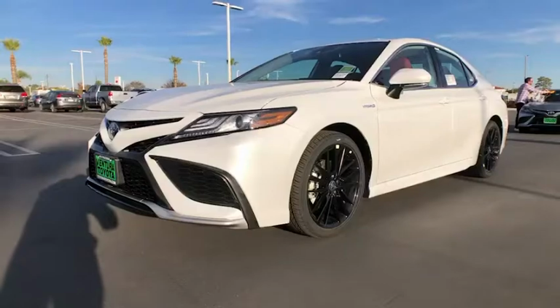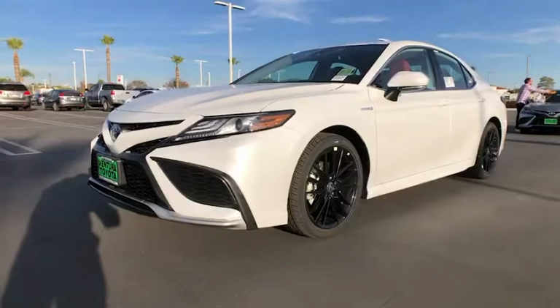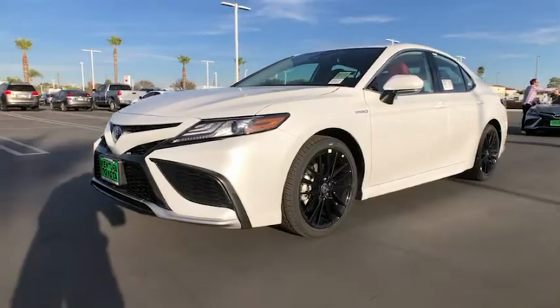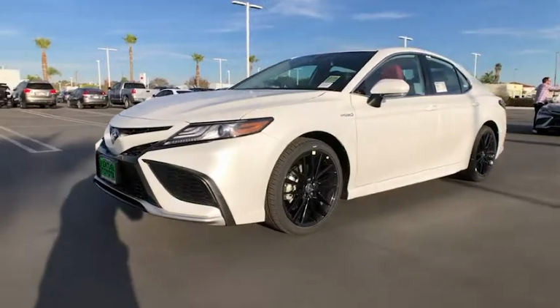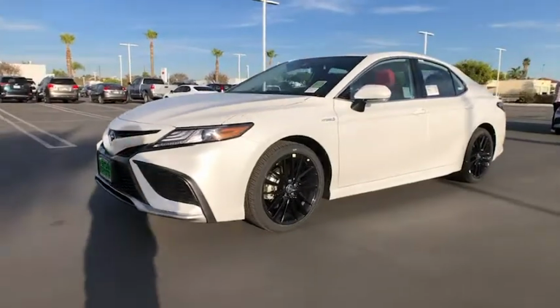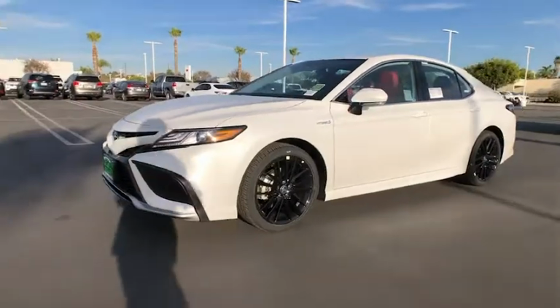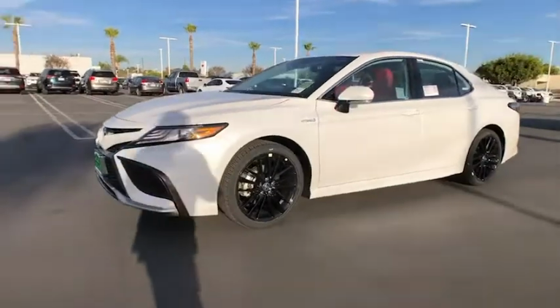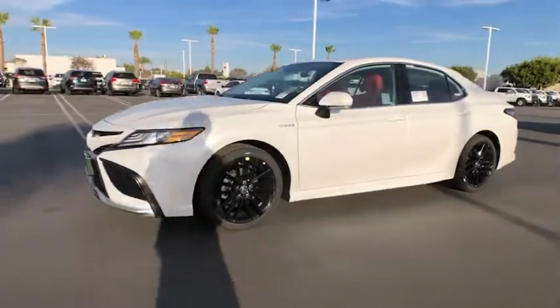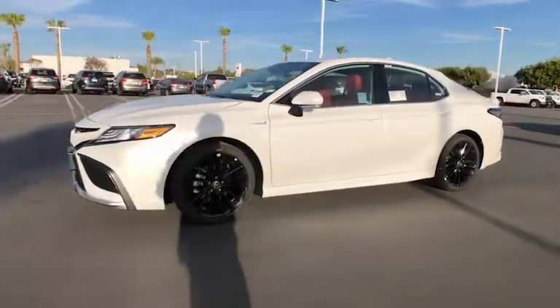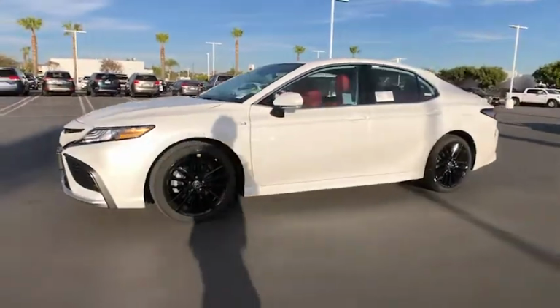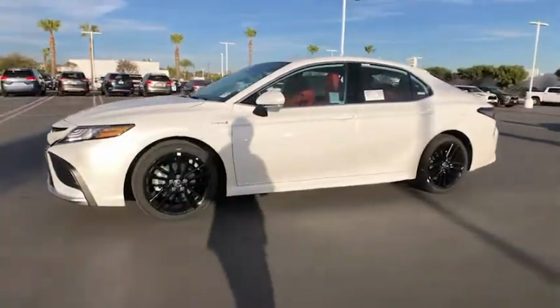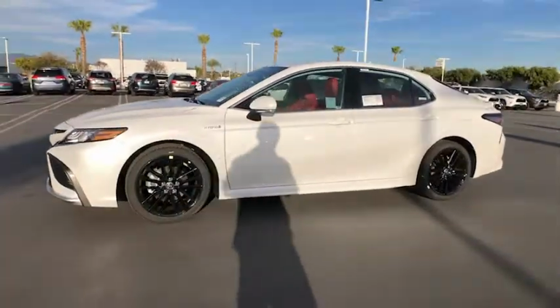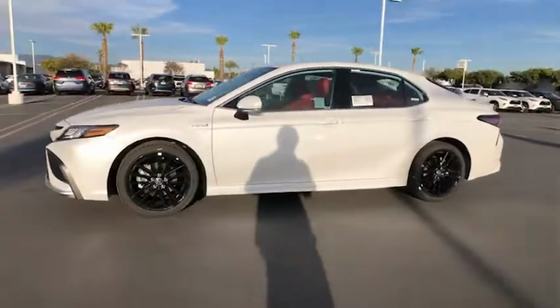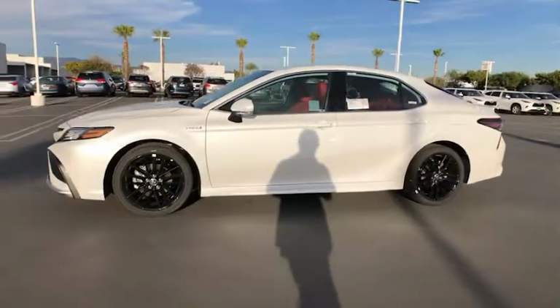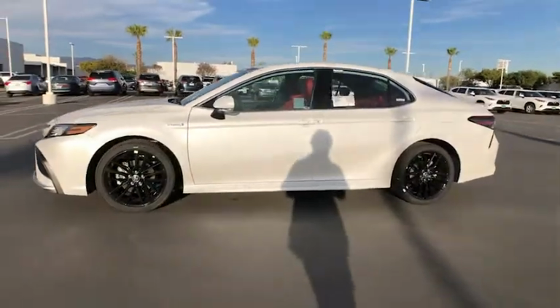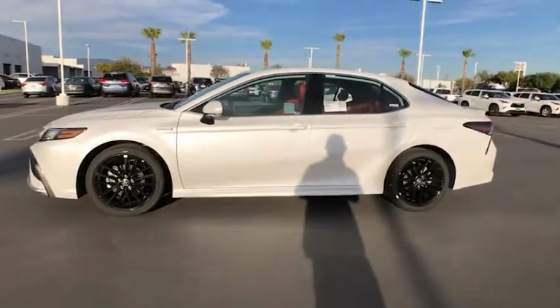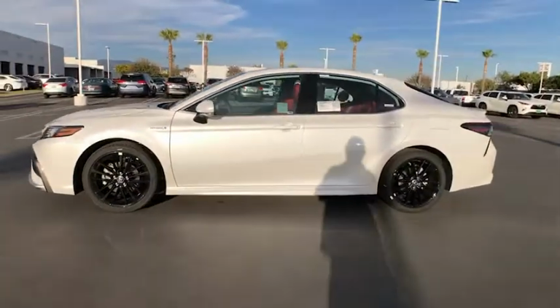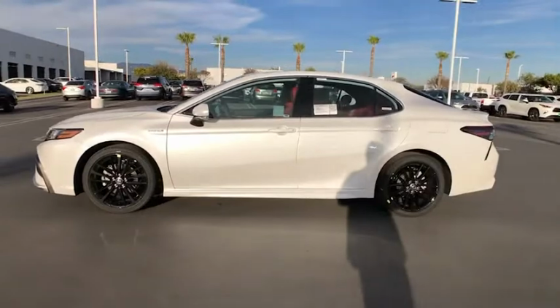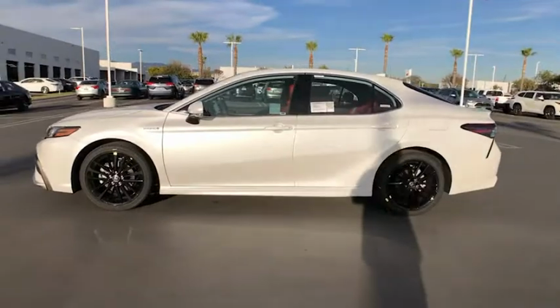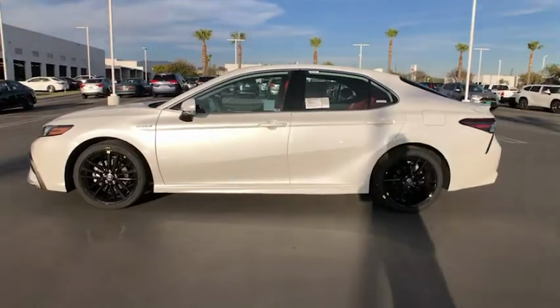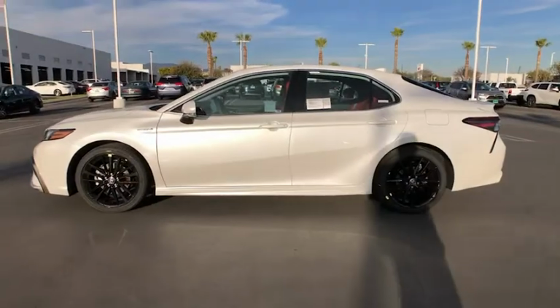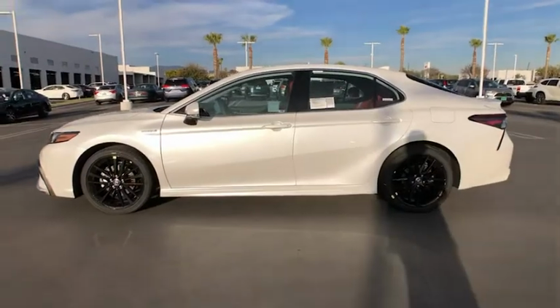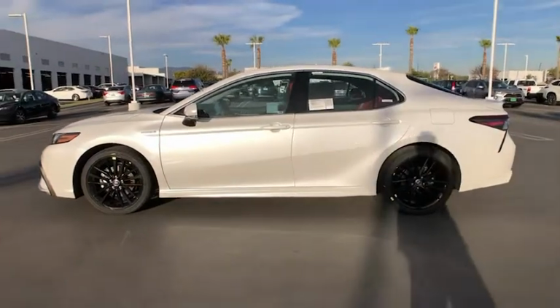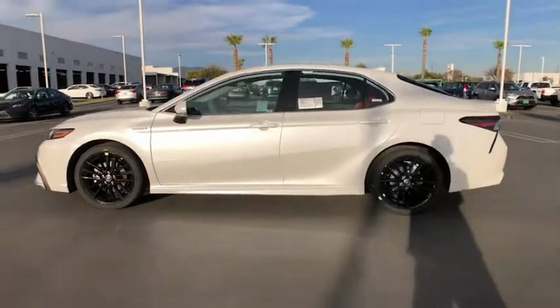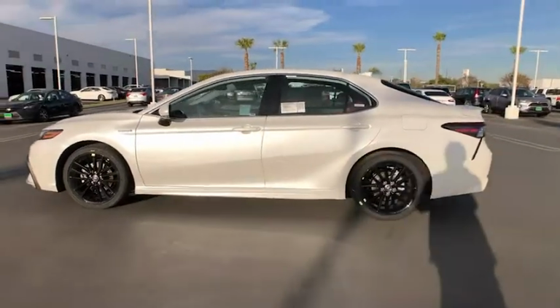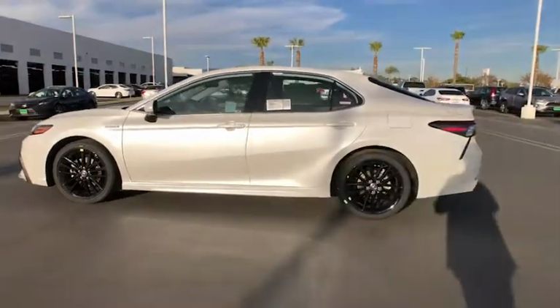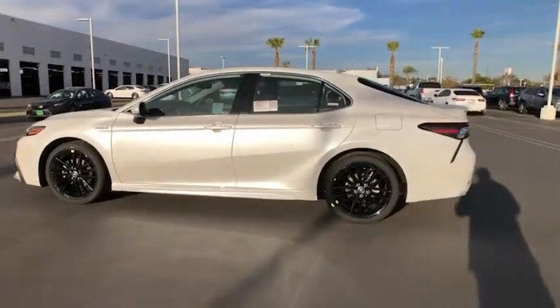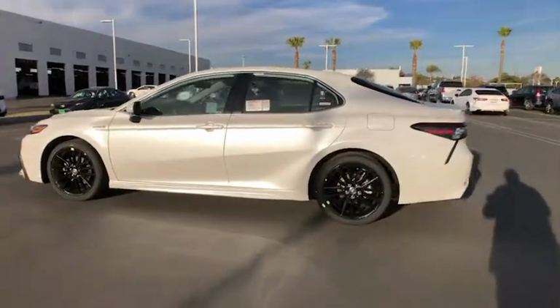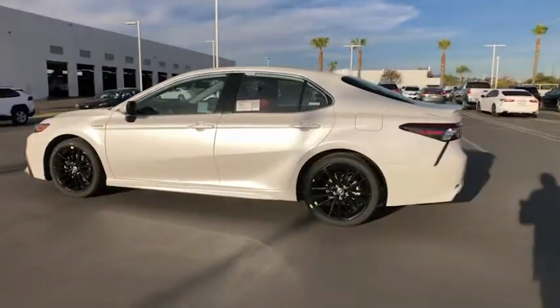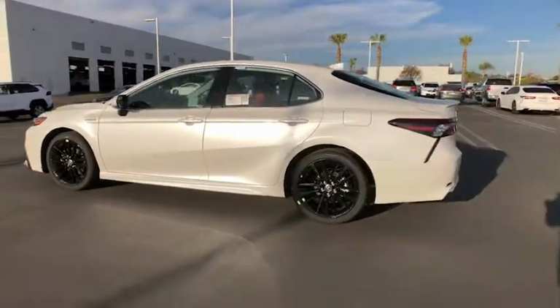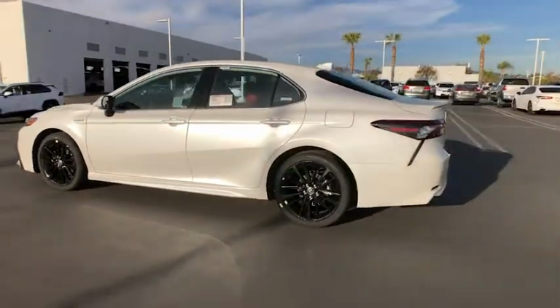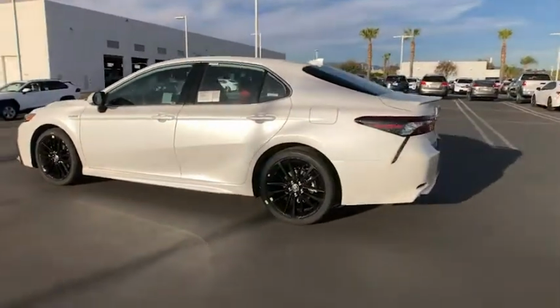Your next car could be the 2021 Toyota Camry. At the end of the day, it should be about what your car can do for you, not the other way around.